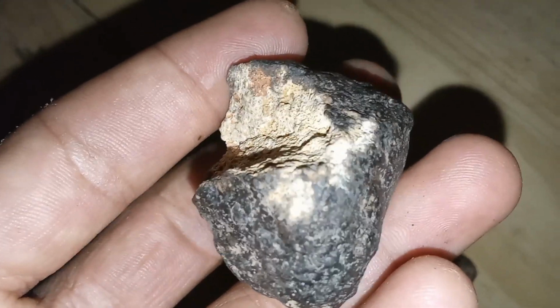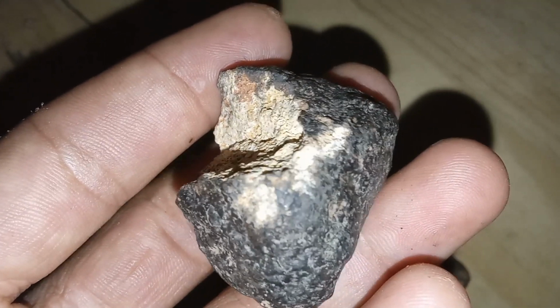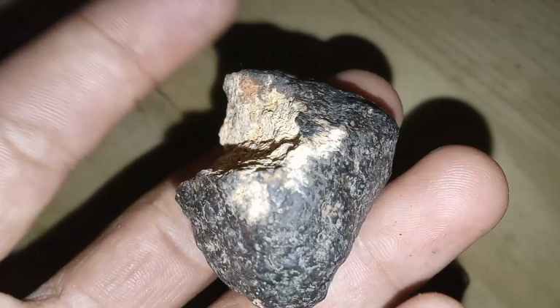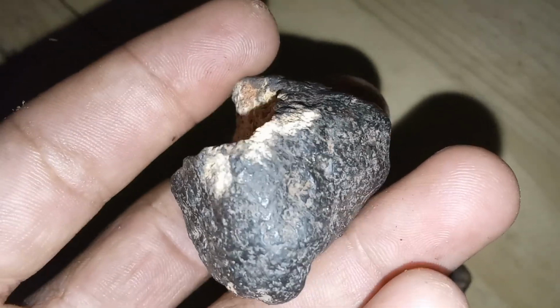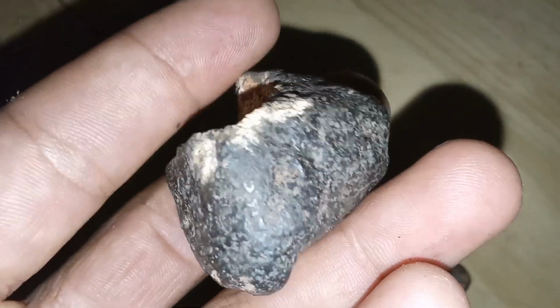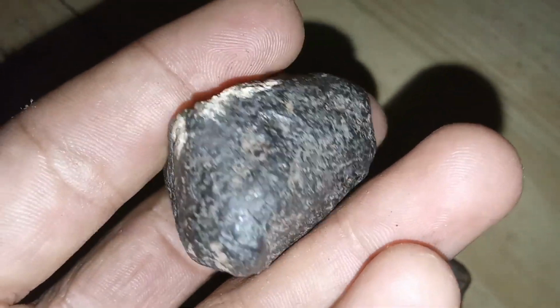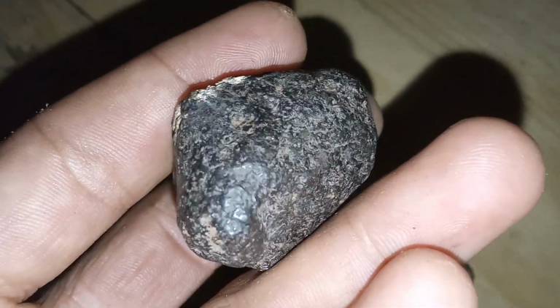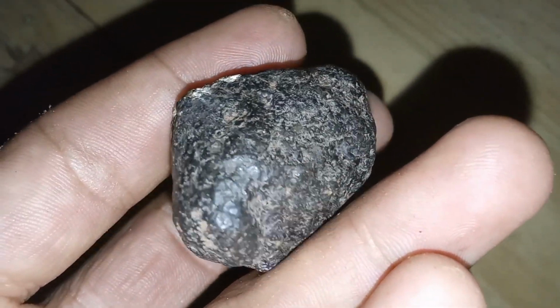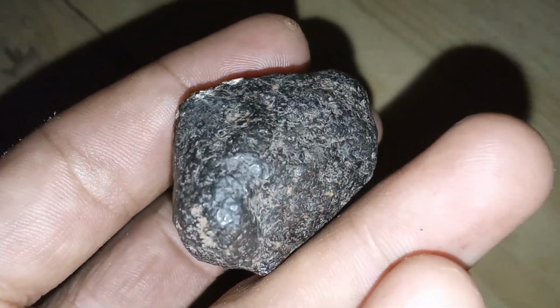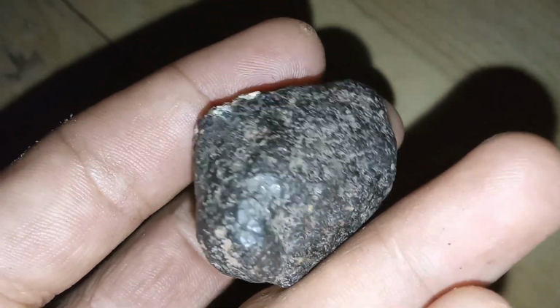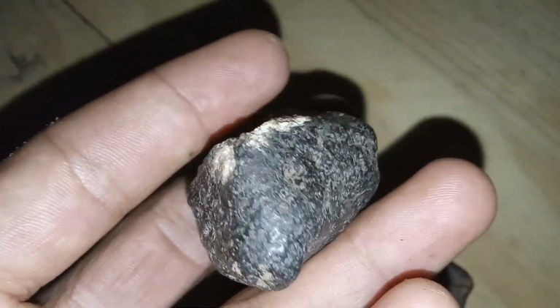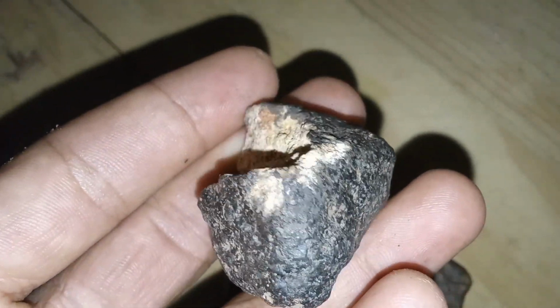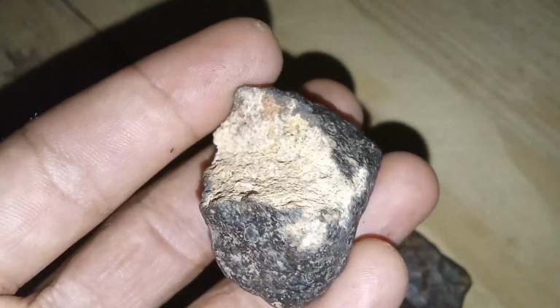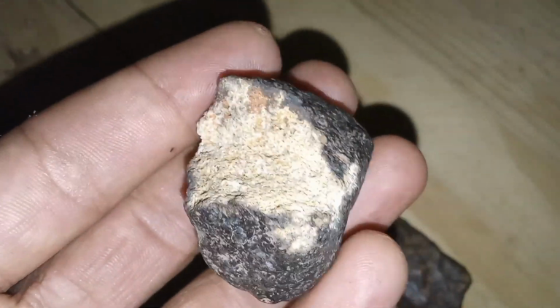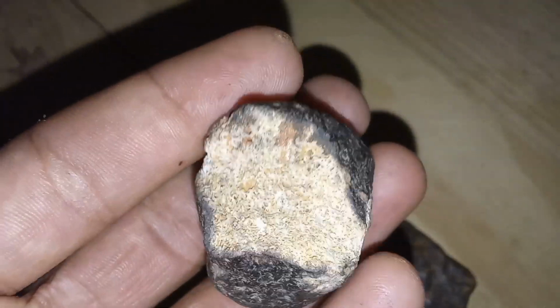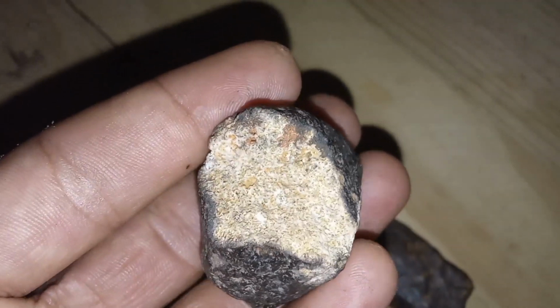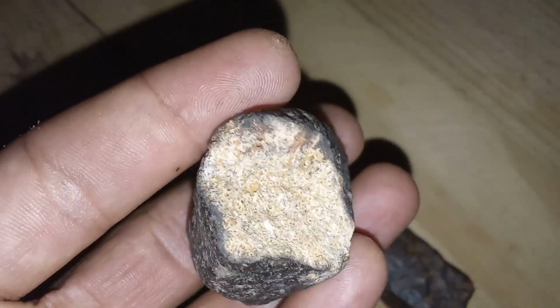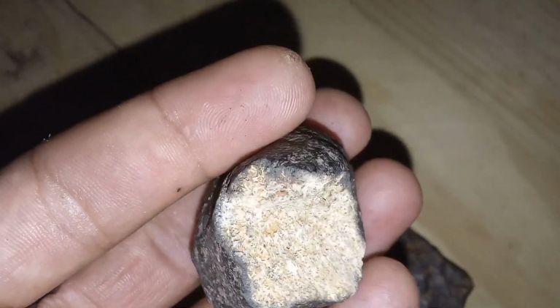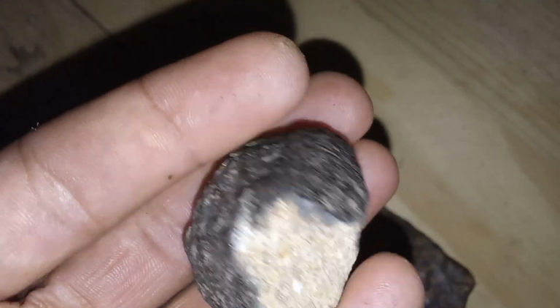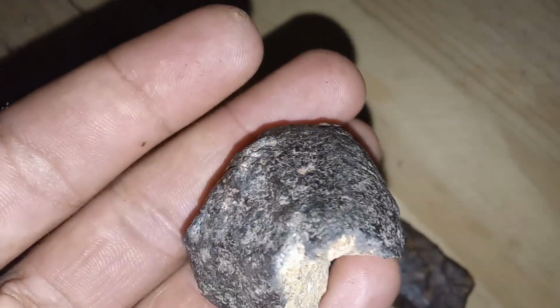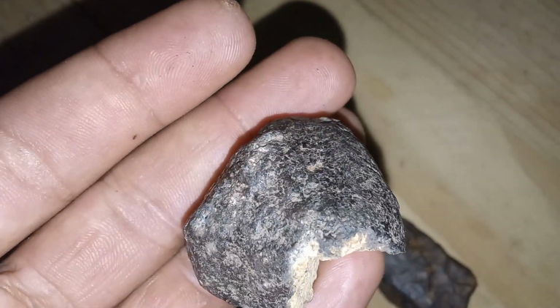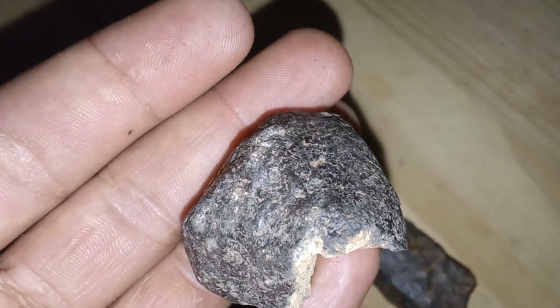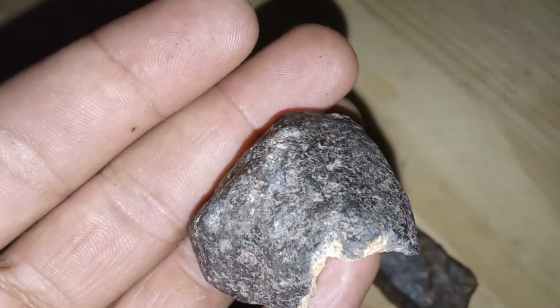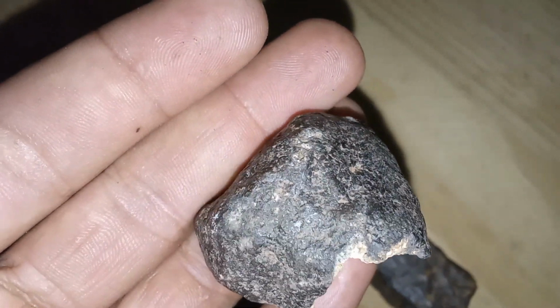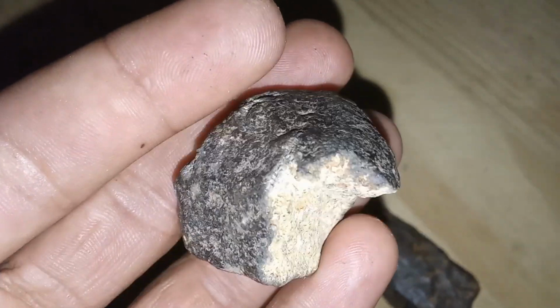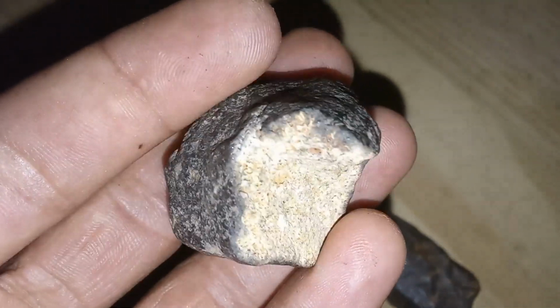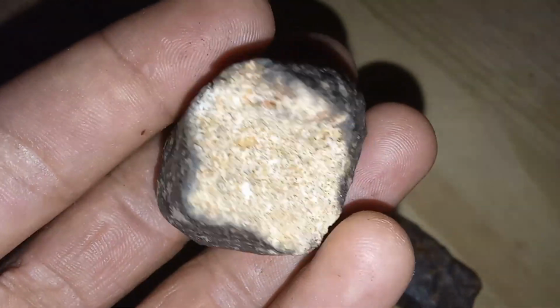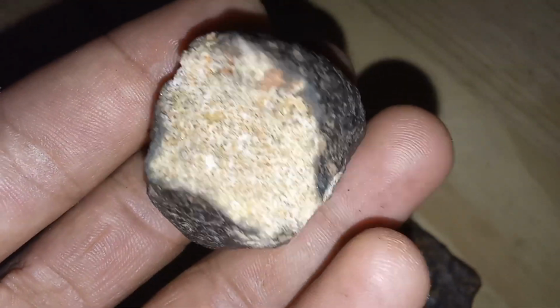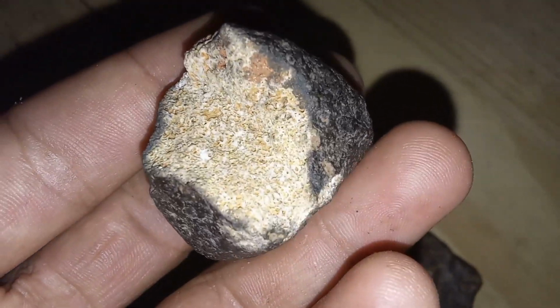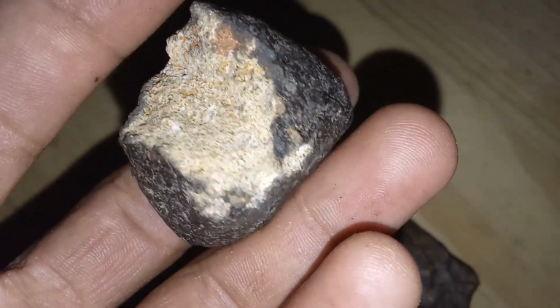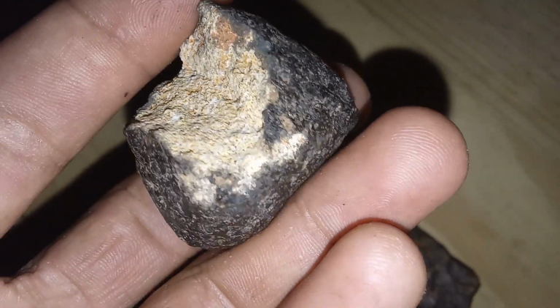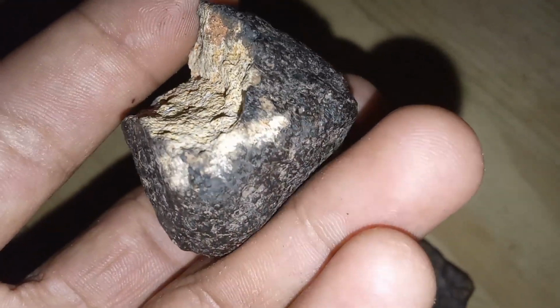7. Scratch test. Try scratching the surface with a steel file. Meteorites are often harder than ordinary rocks and may resist scratching. This should help you test potential meteorites at home.